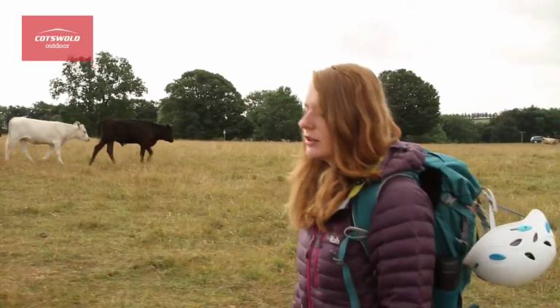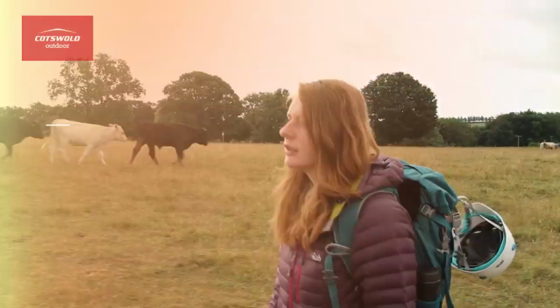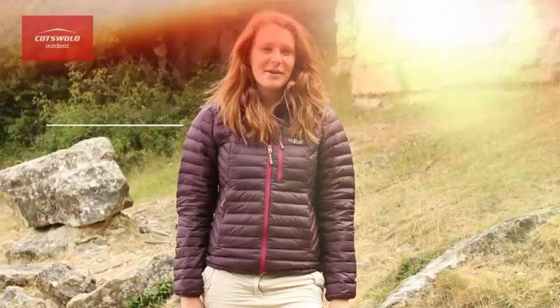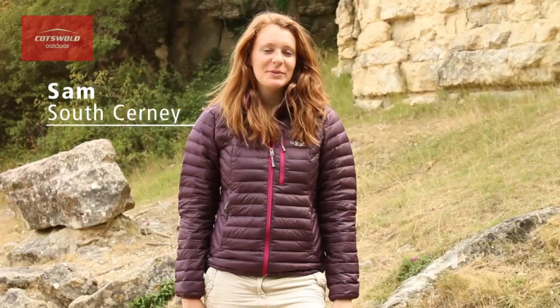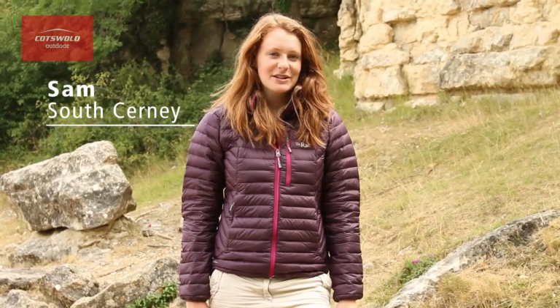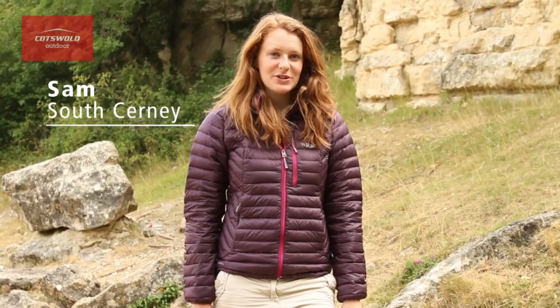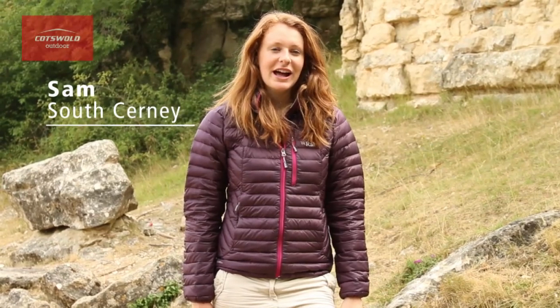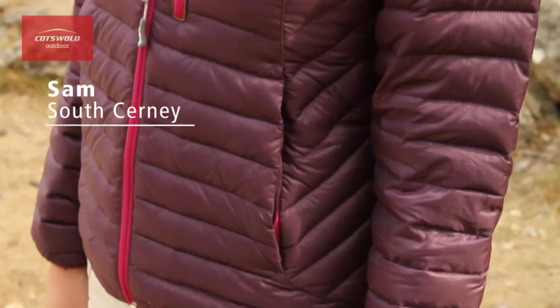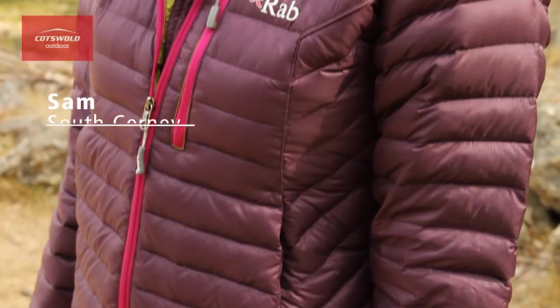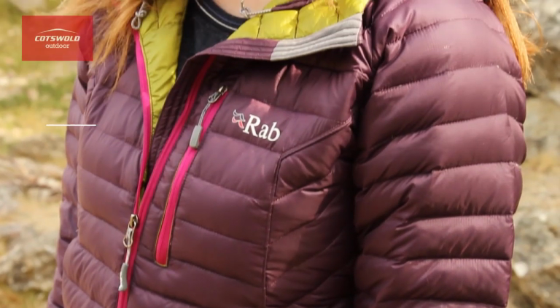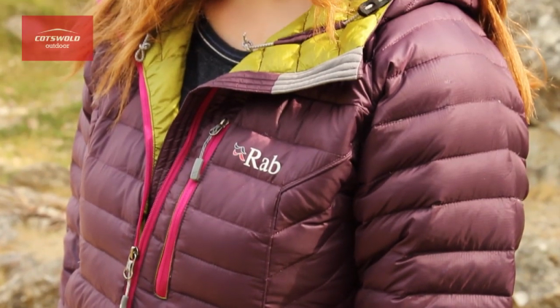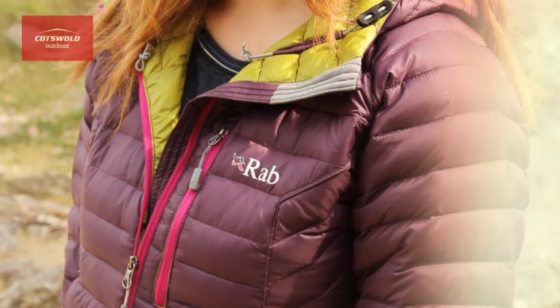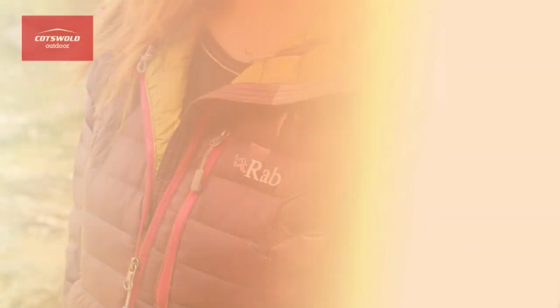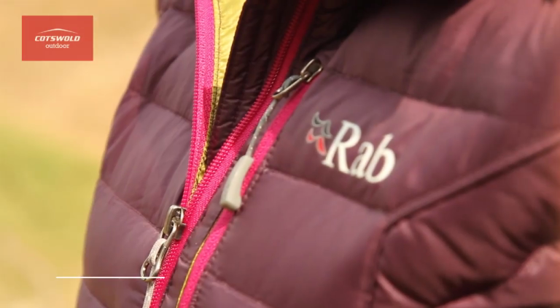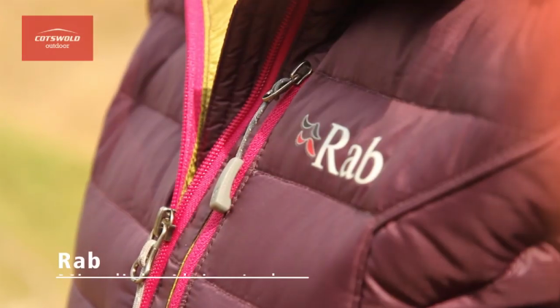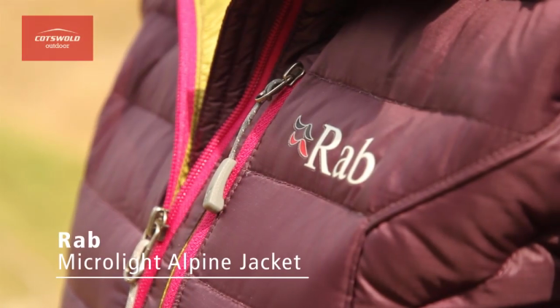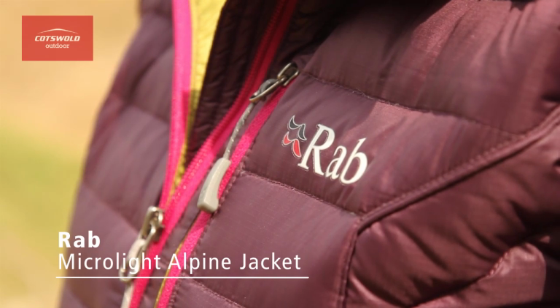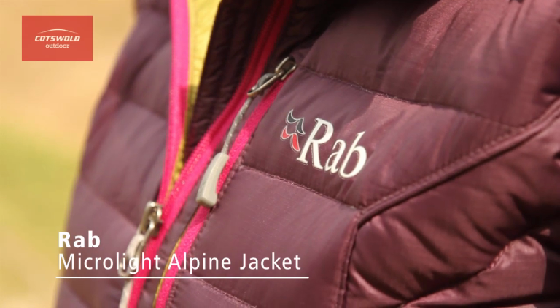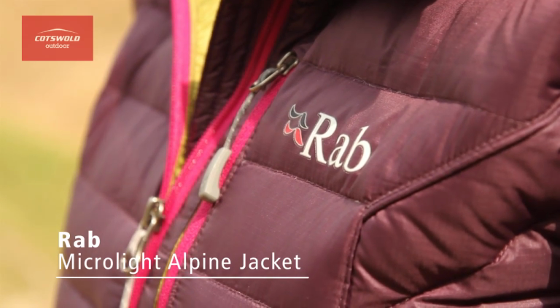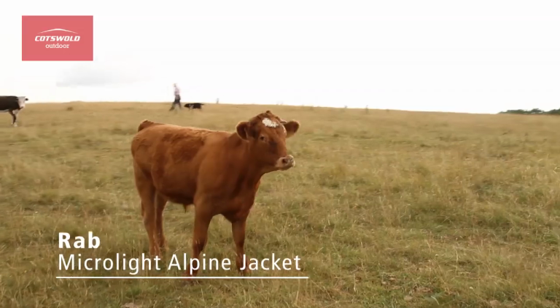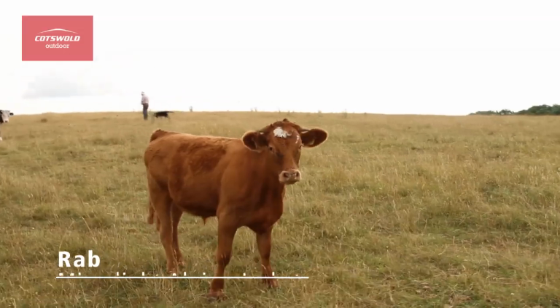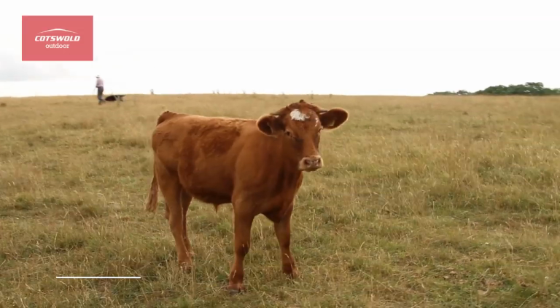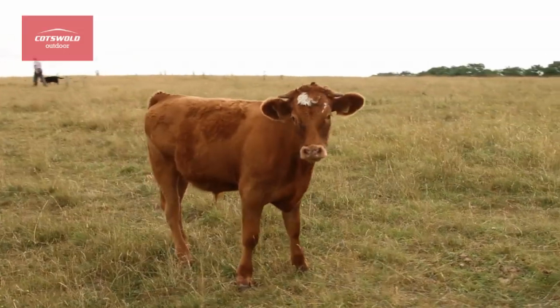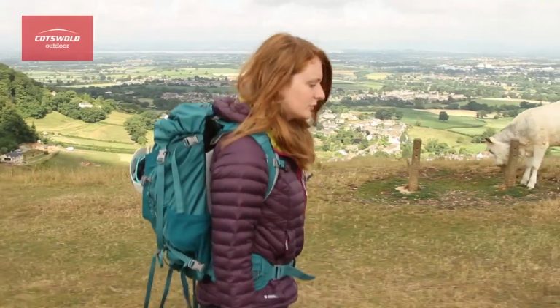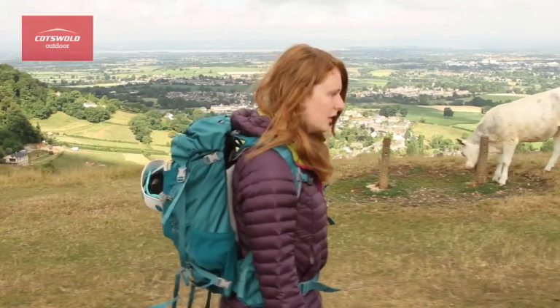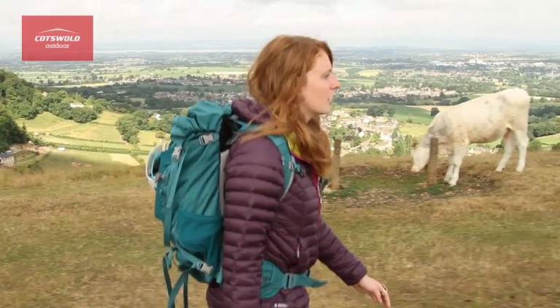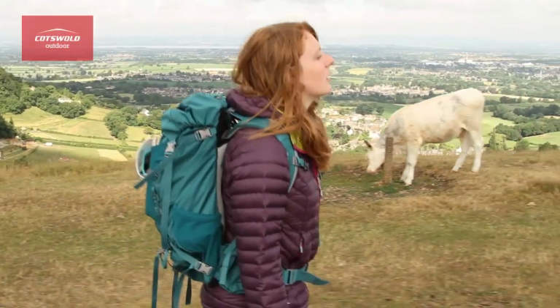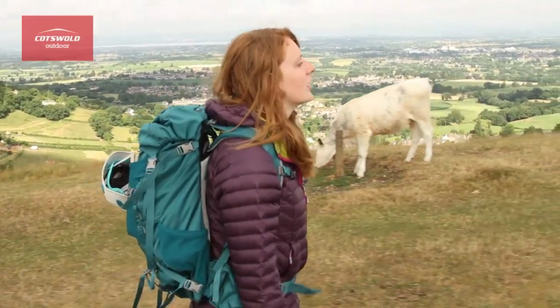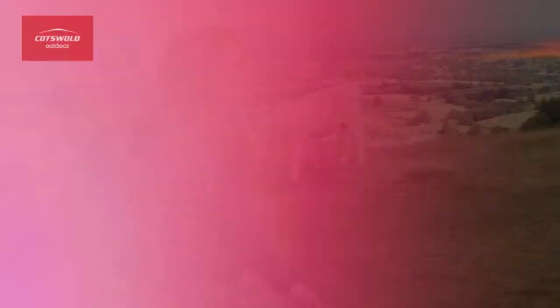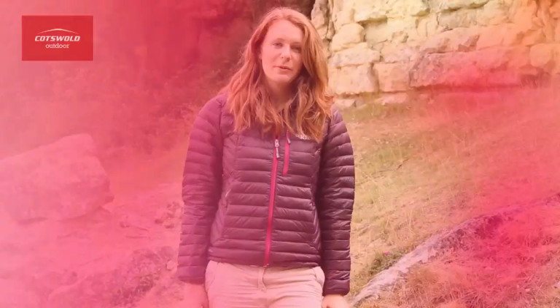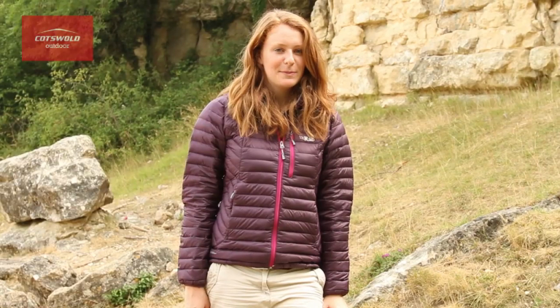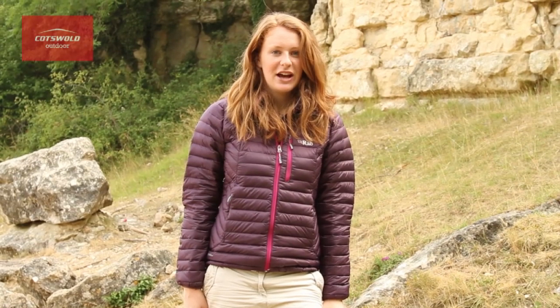Hi, I'm Sam. I'm from the South Cerny store and this is the women's Microlite Alpine jacket from Rab. This is a fantastic bit of kit for UK winters and it's slimline enough to be able to pop a waterproof jacket on over the top for unexpected showers.